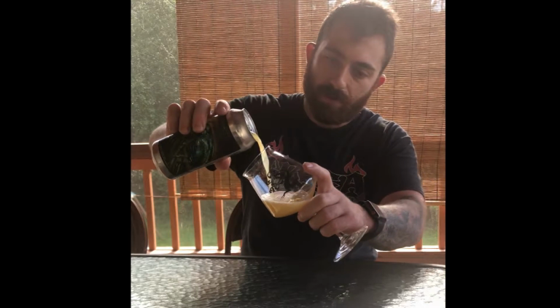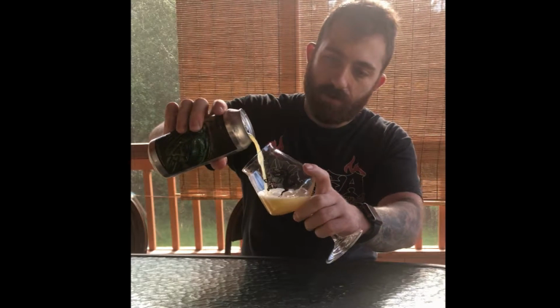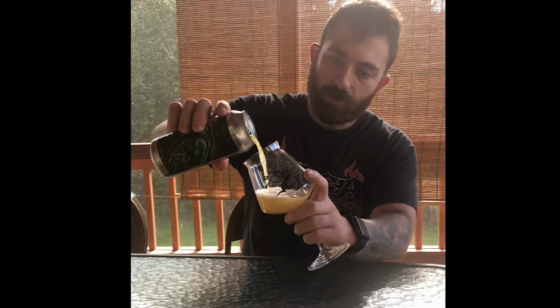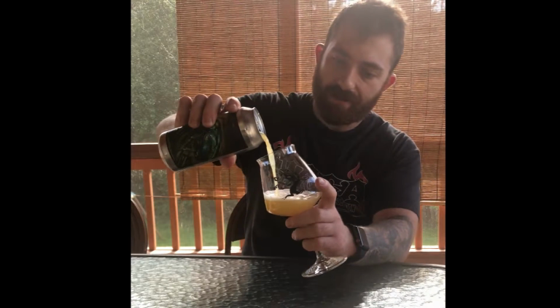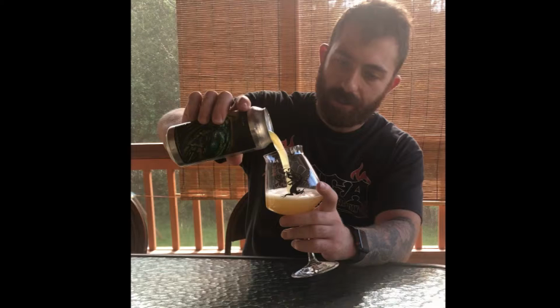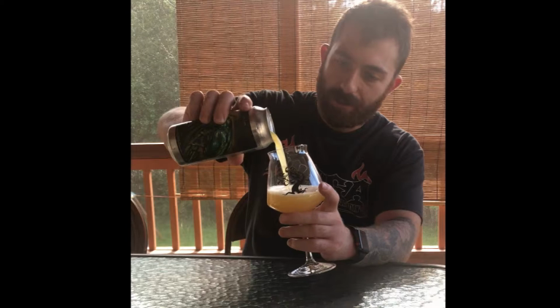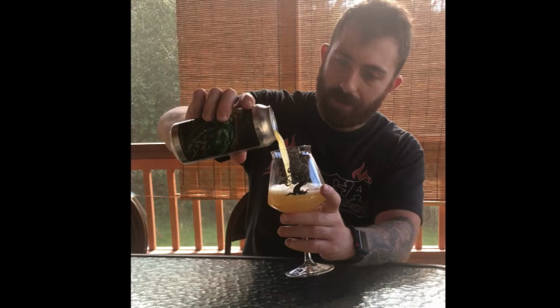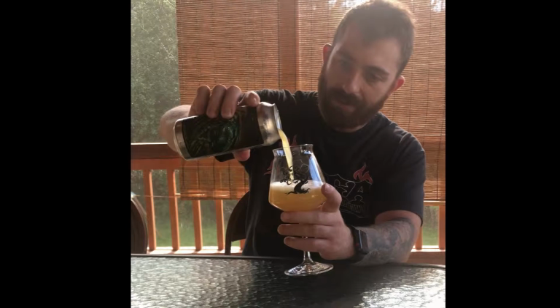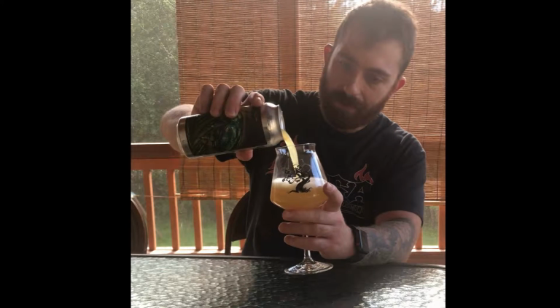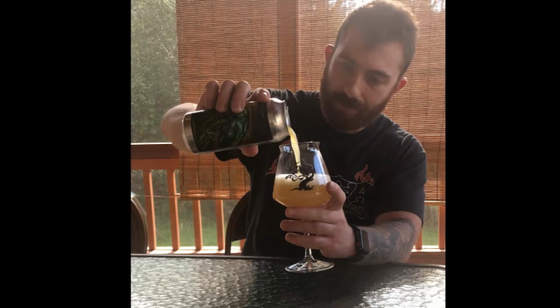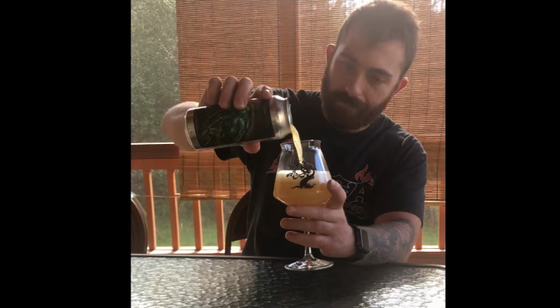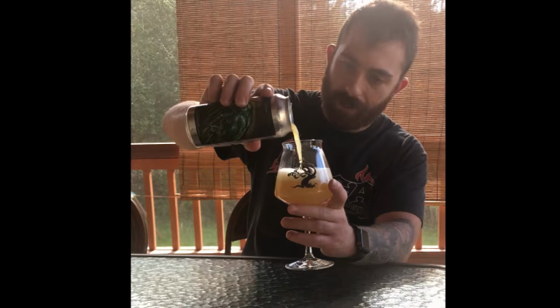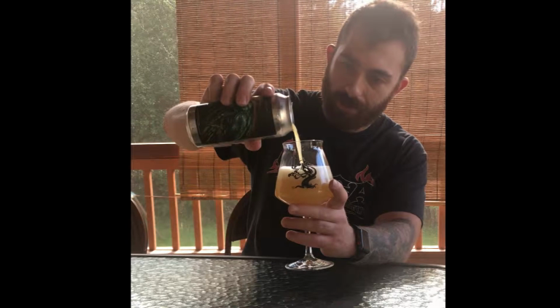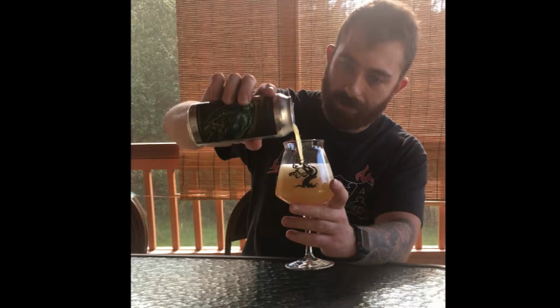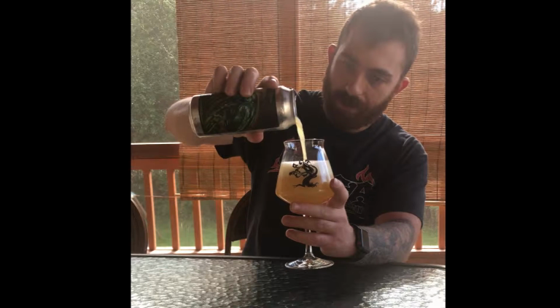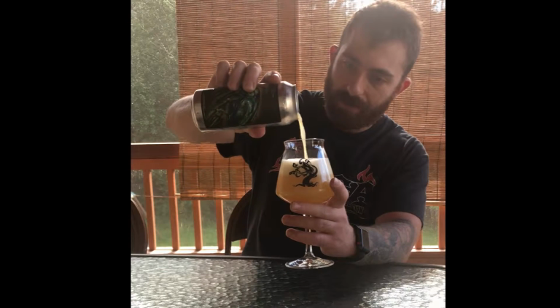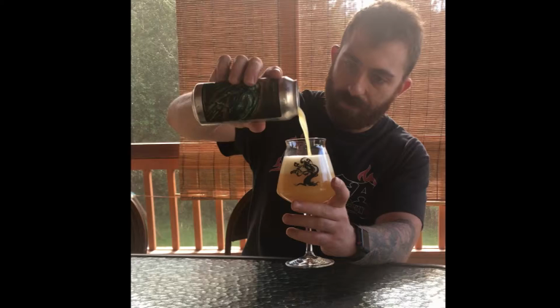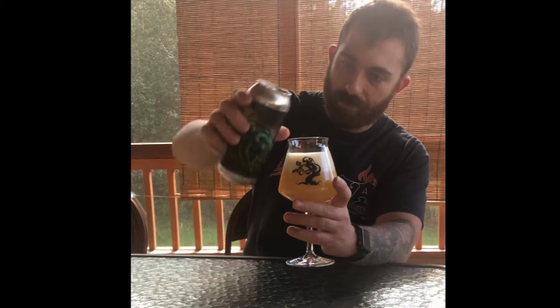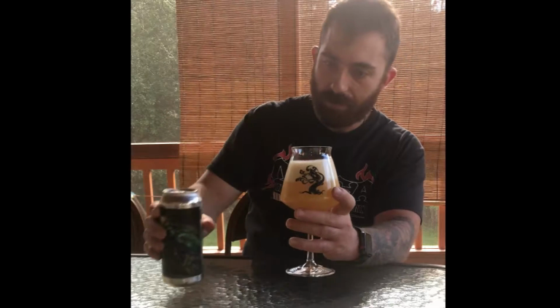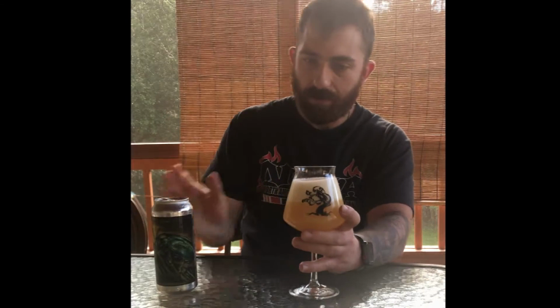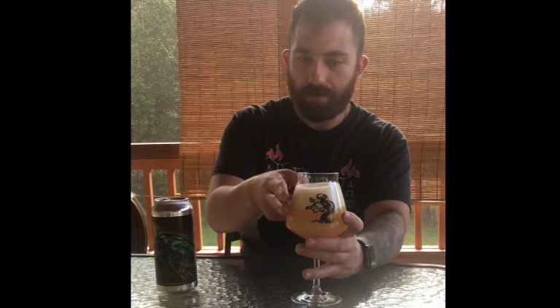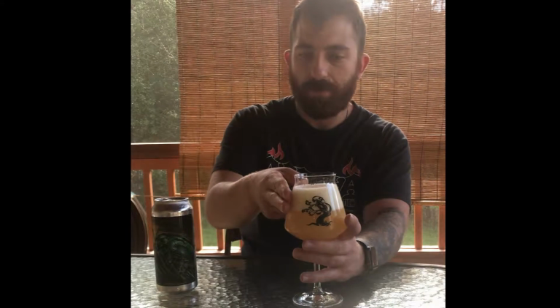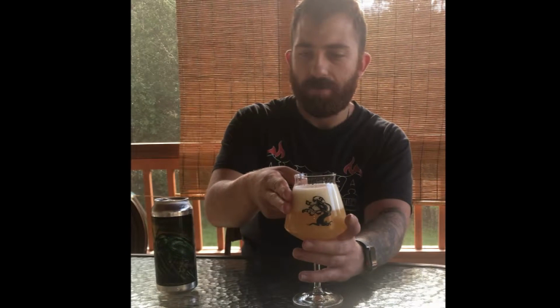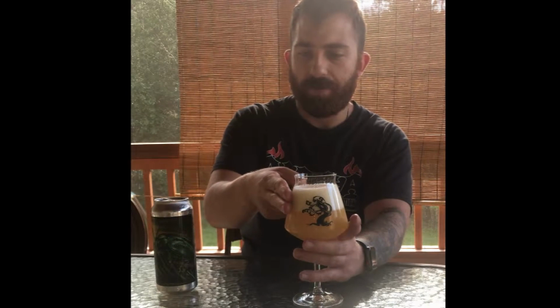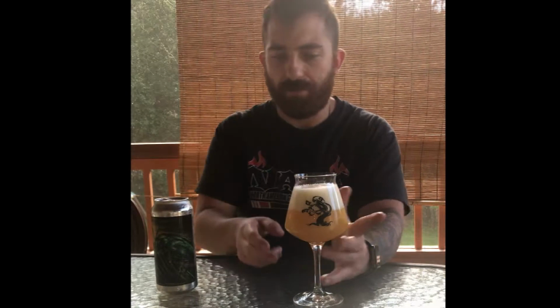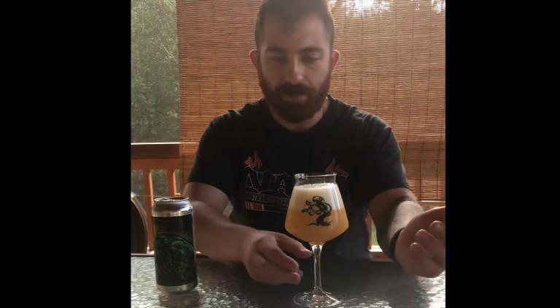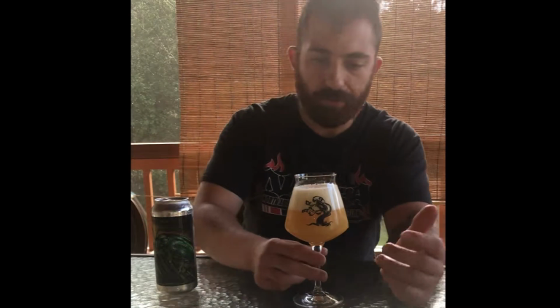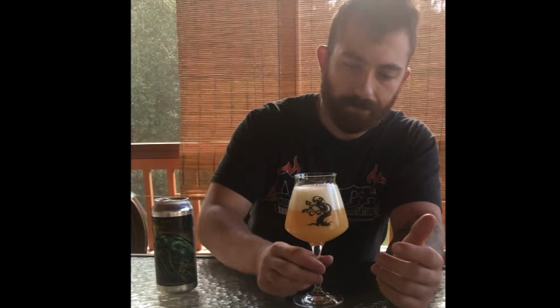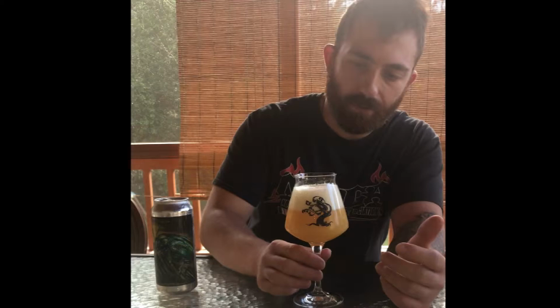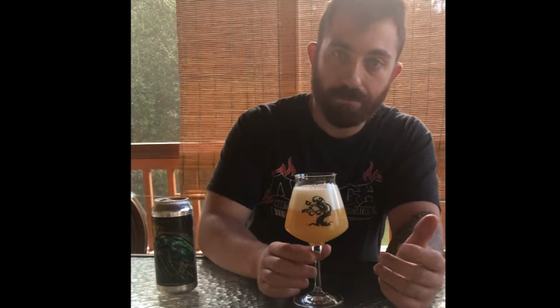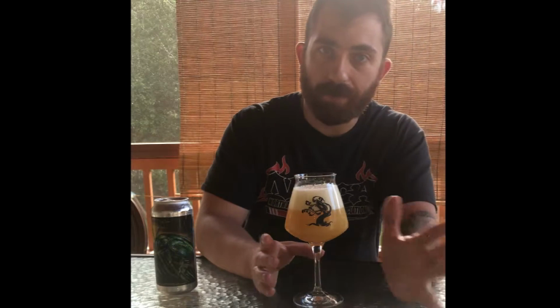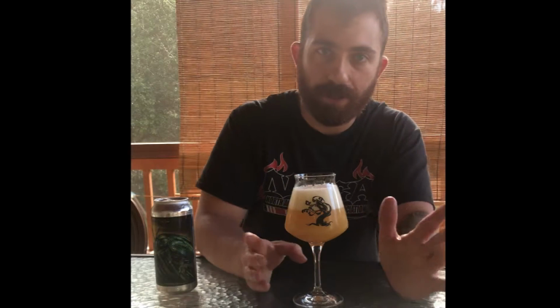Traditional Treehouse color — very hazy, very nice looking. Two finger head retention, beautiful, just perfect. Perfection.